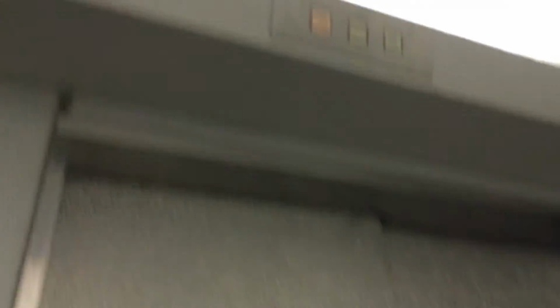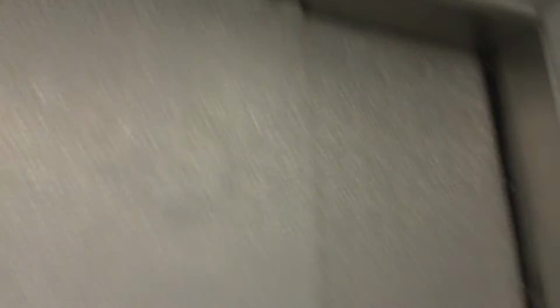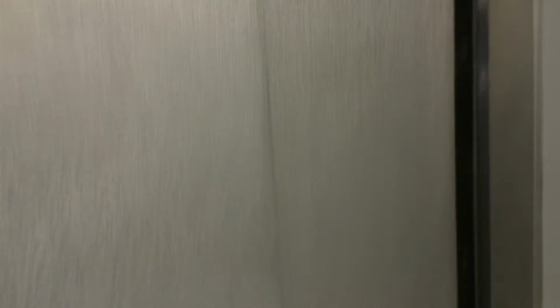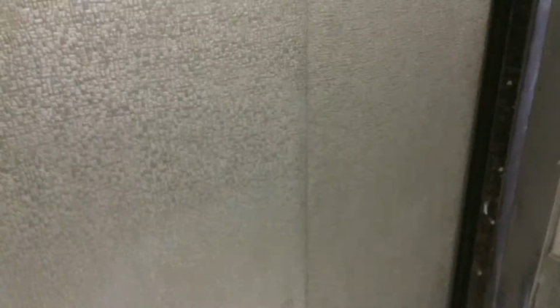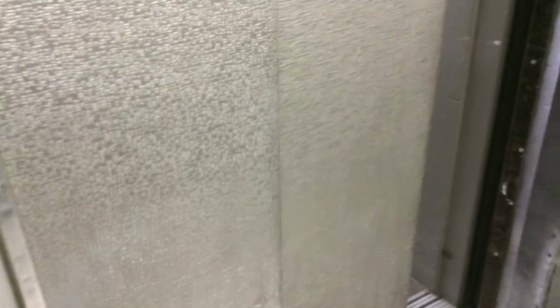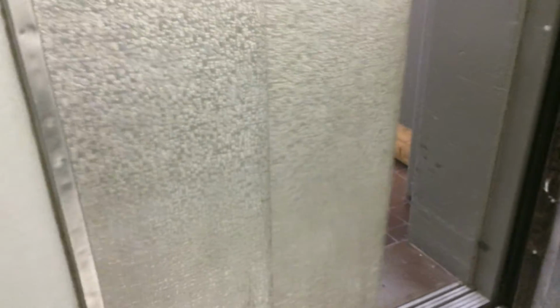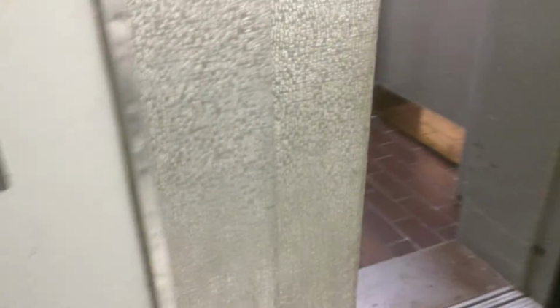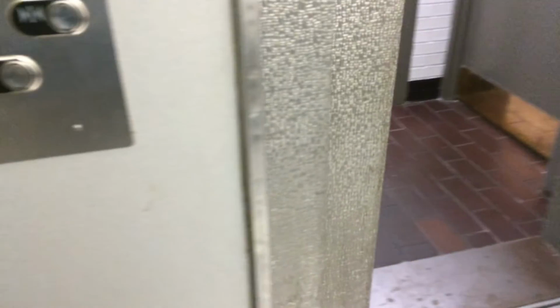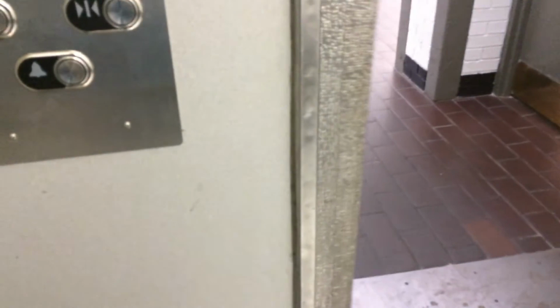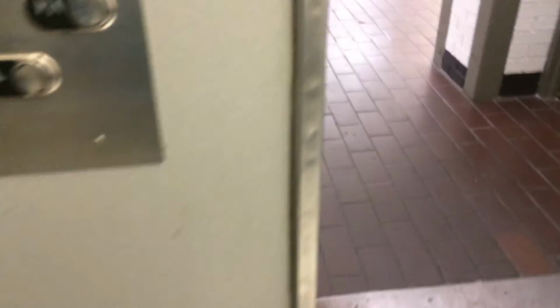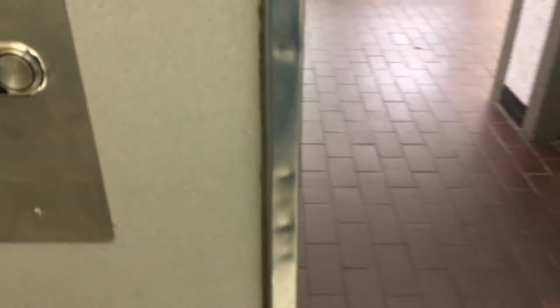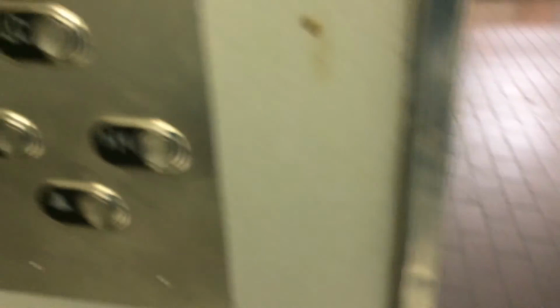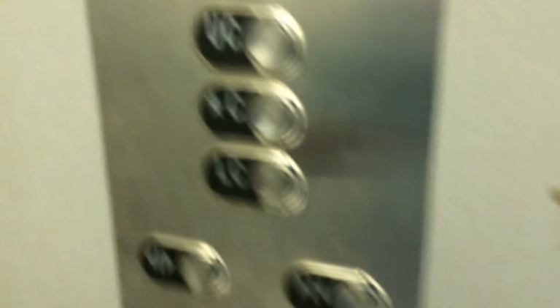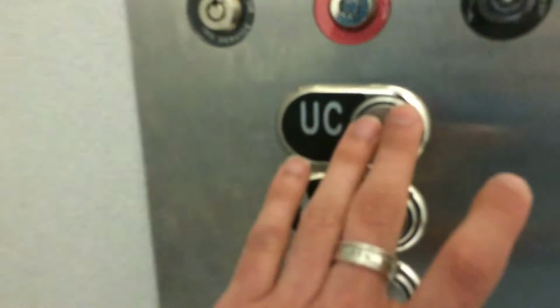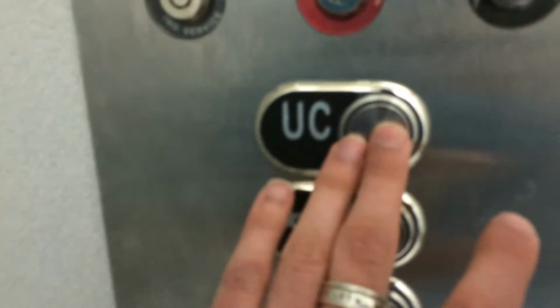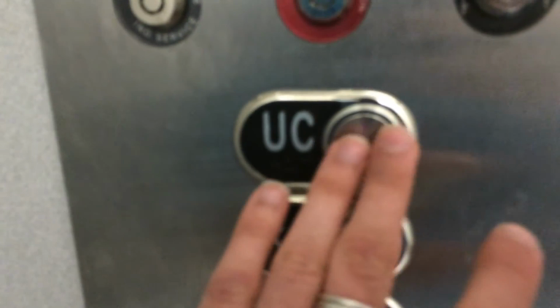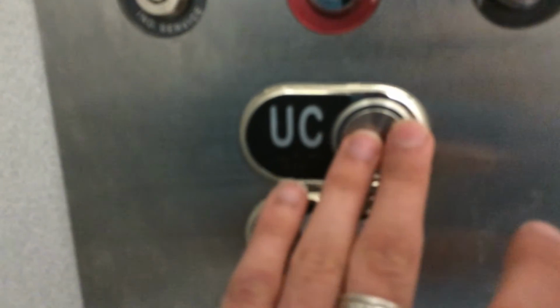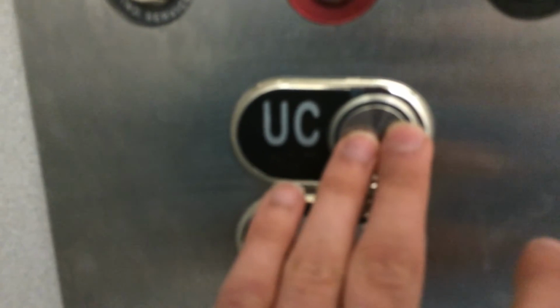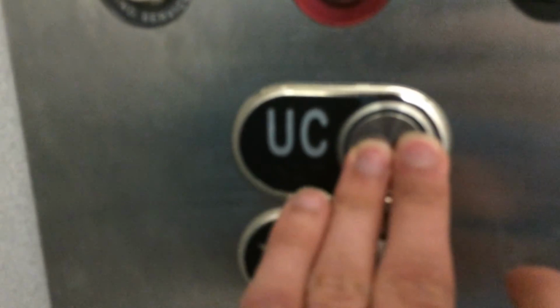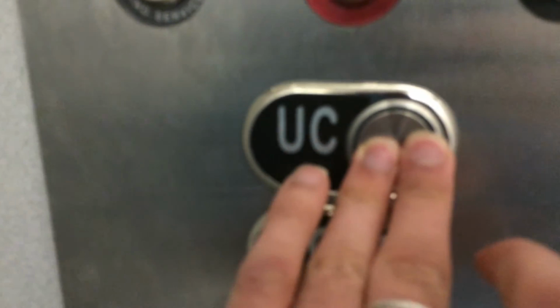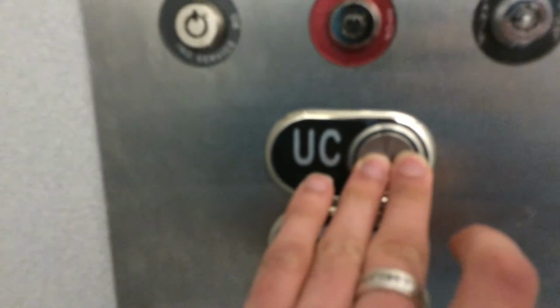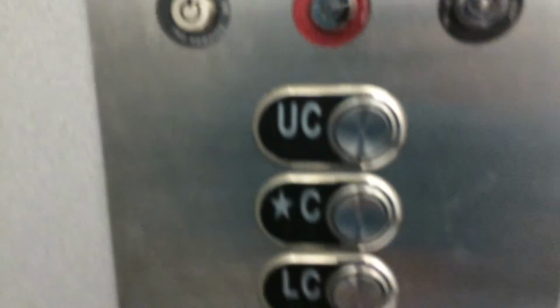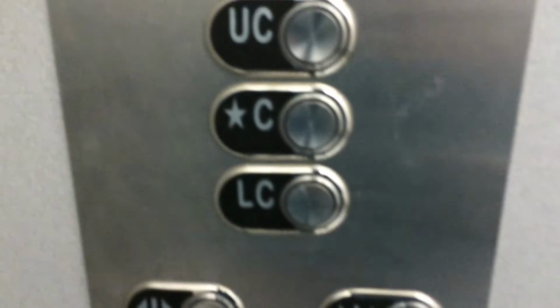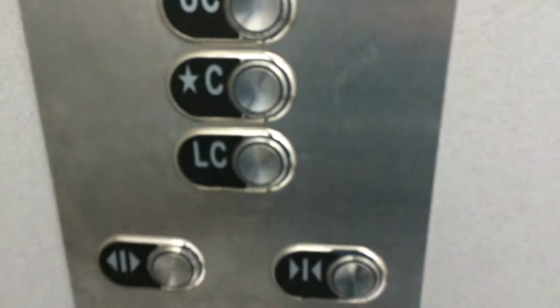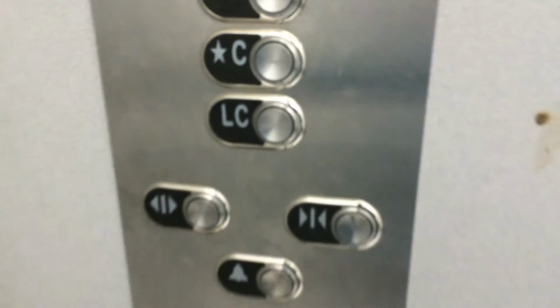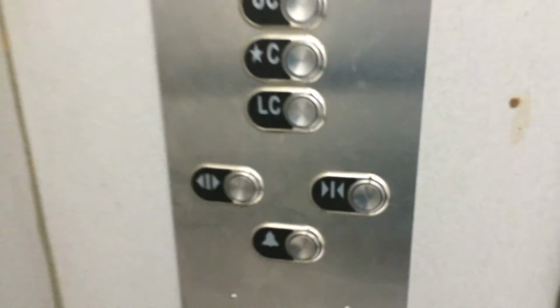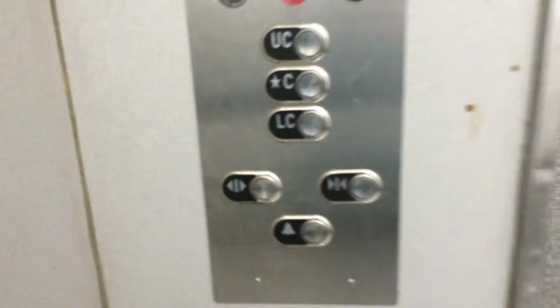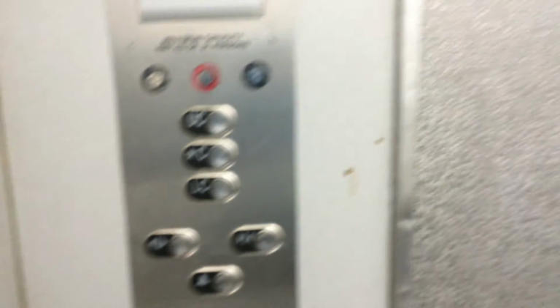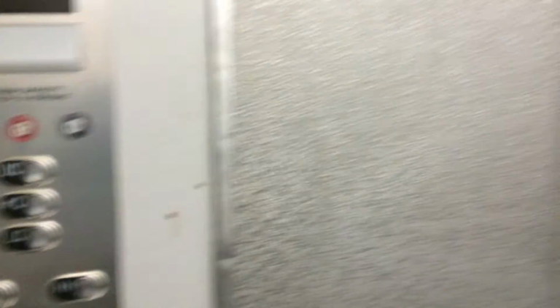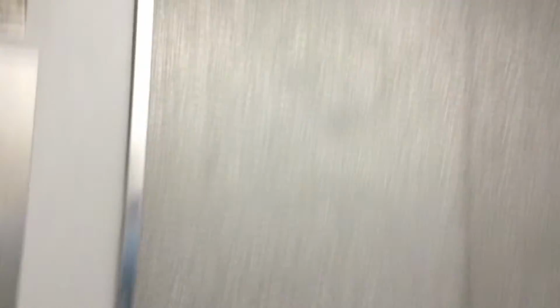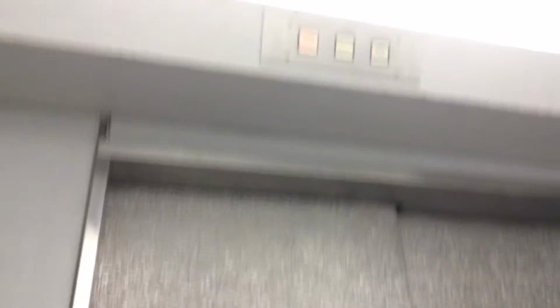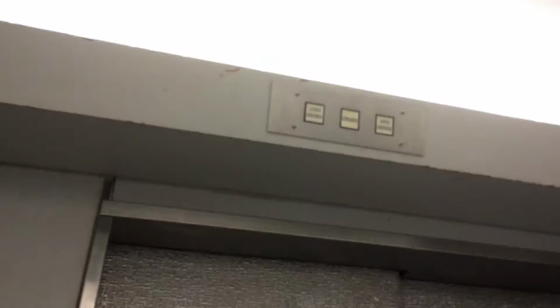Our concourse uses Hydro. Let's go to Upper Concourse, then back to level. Here we go.